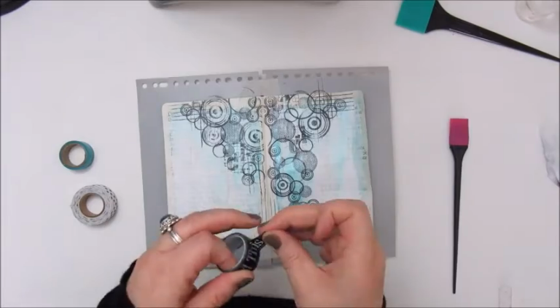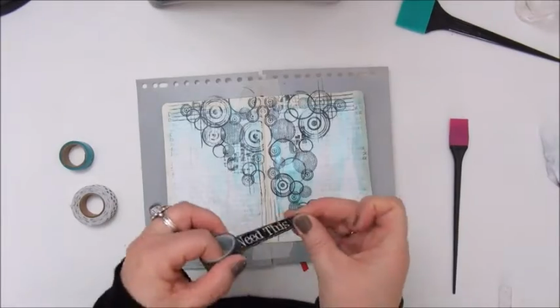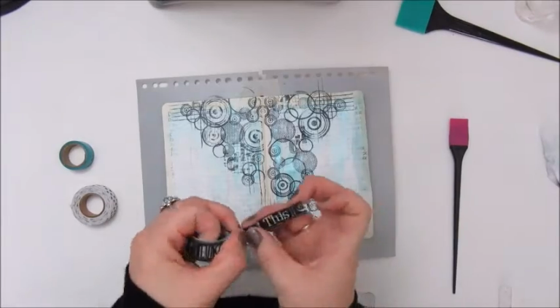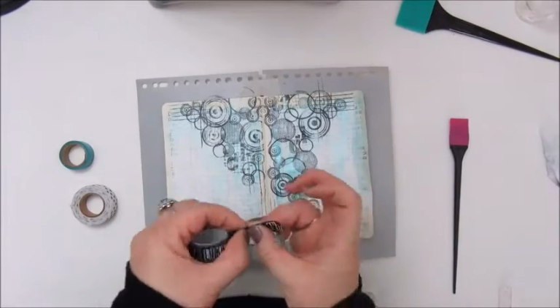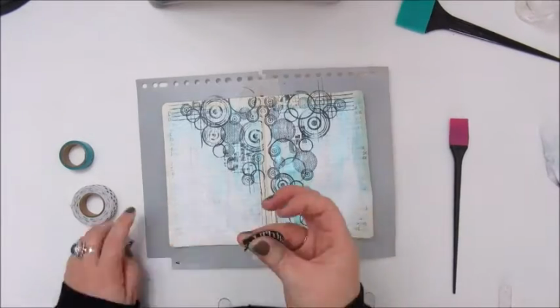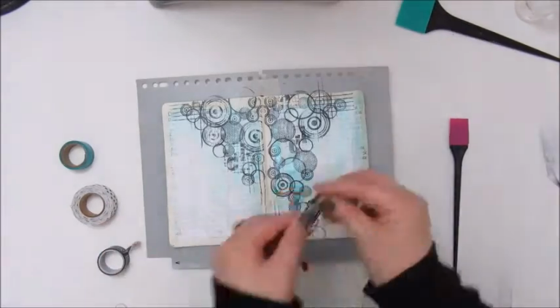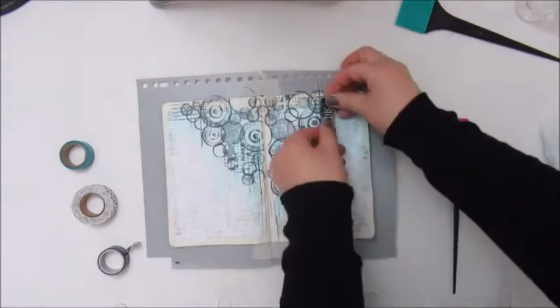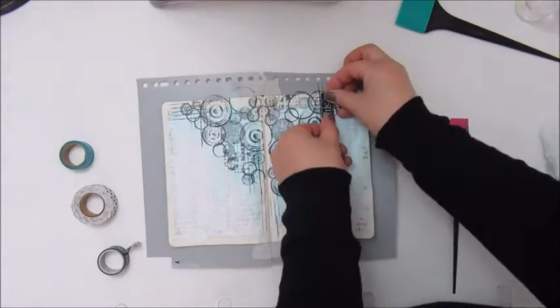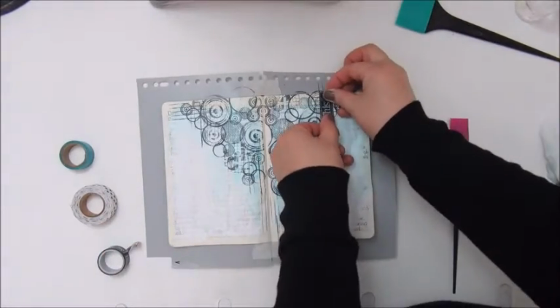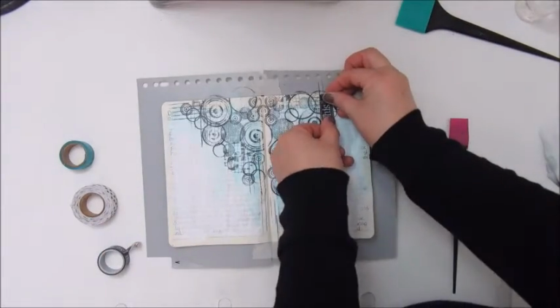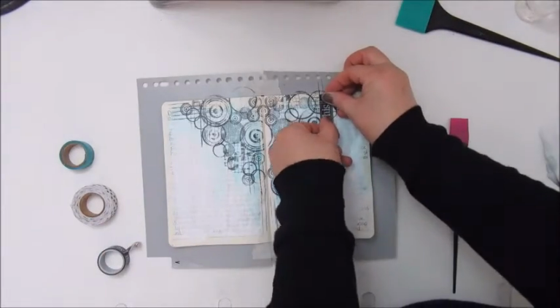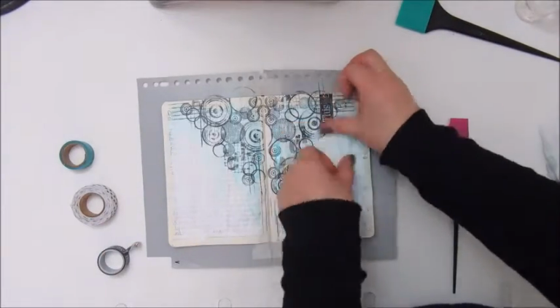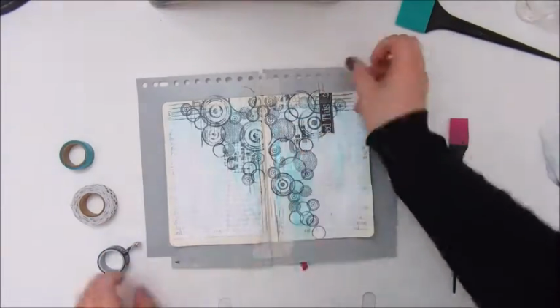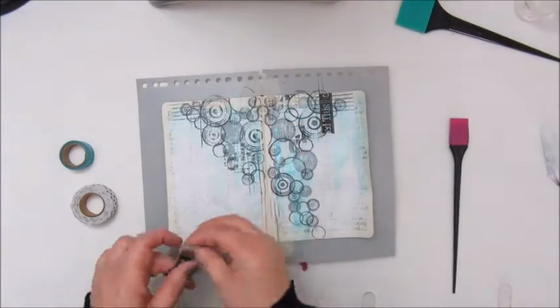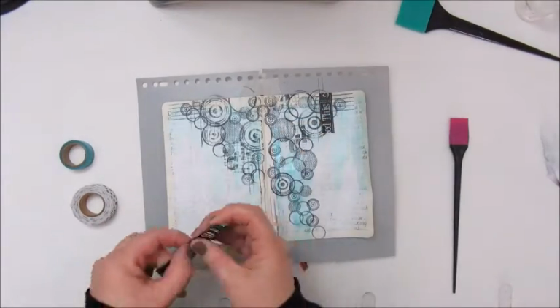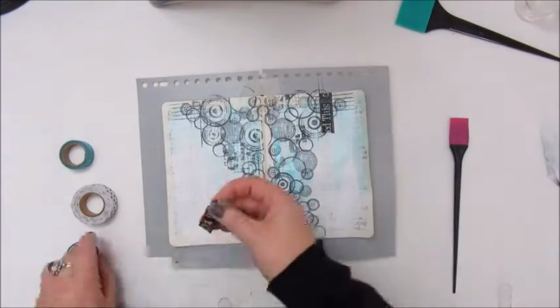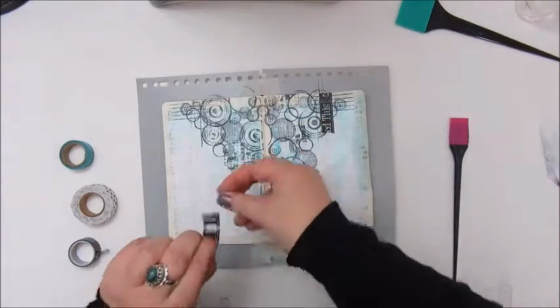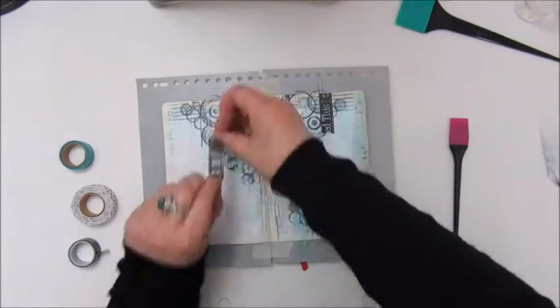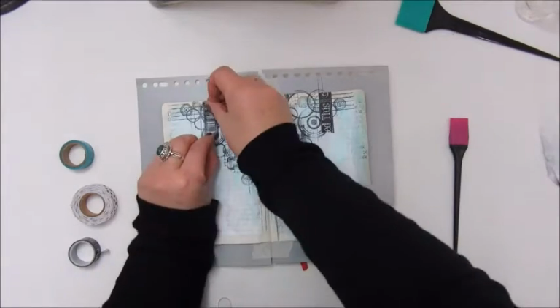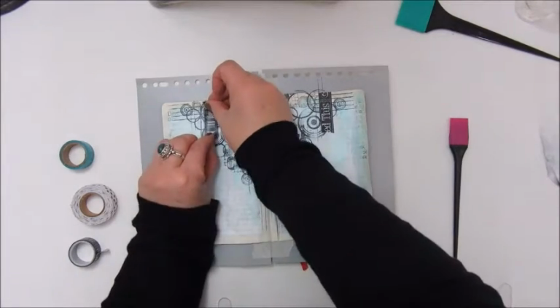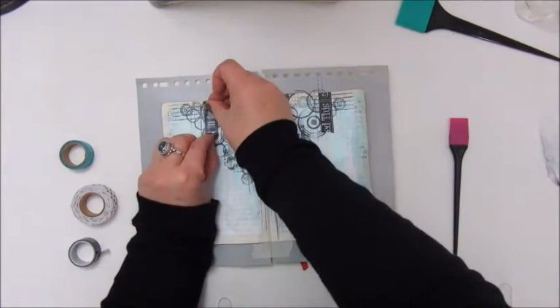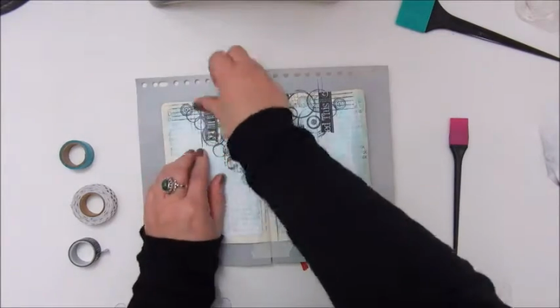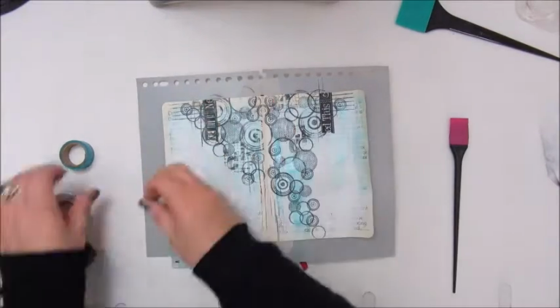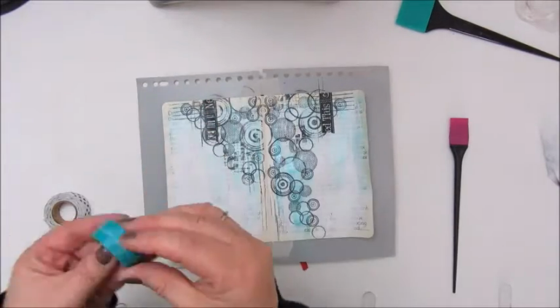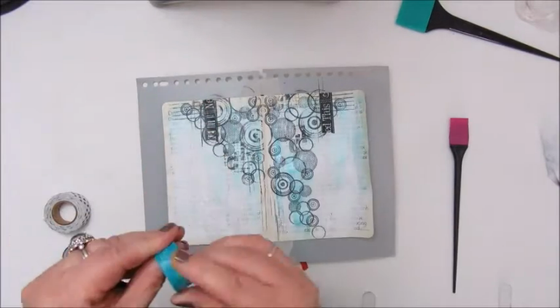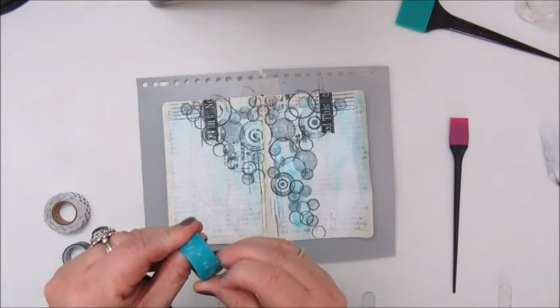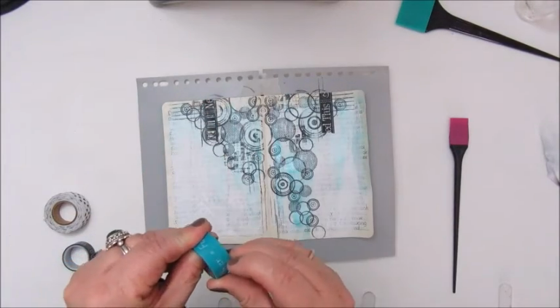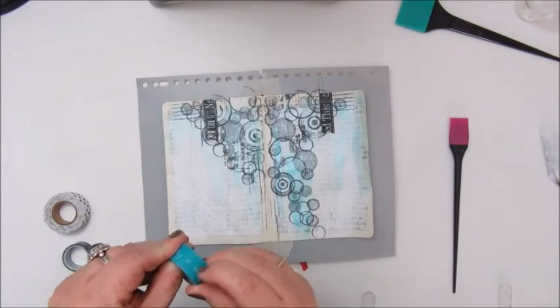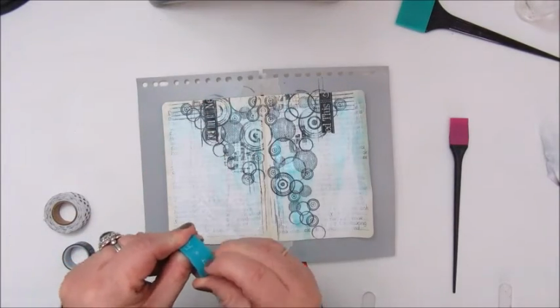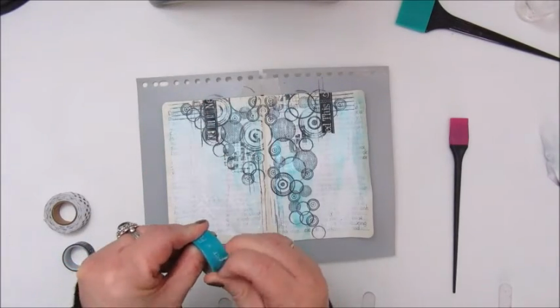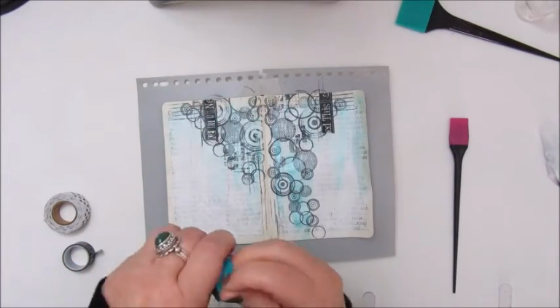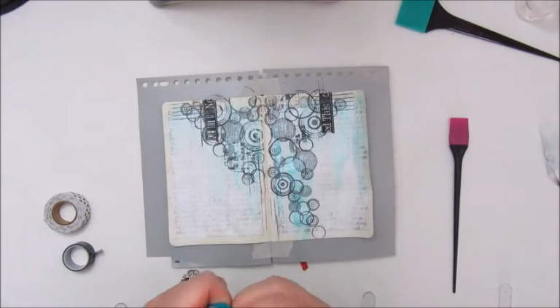And now I am using some washi tapes, adding them on a few spots on my page.